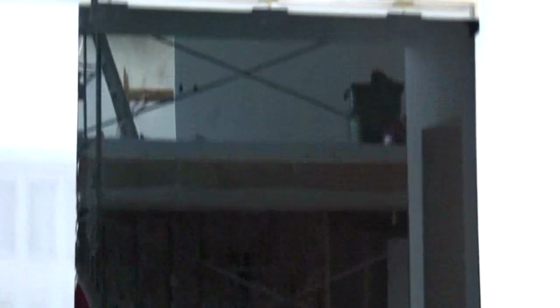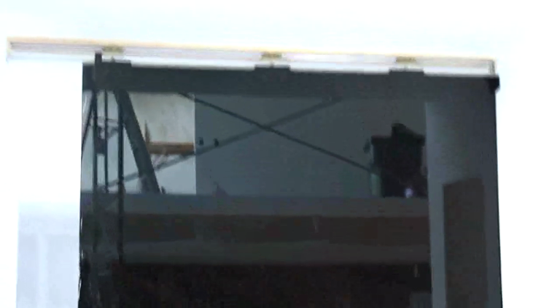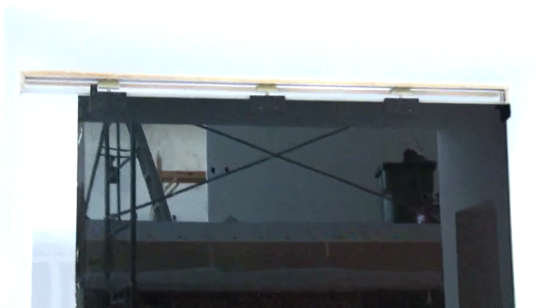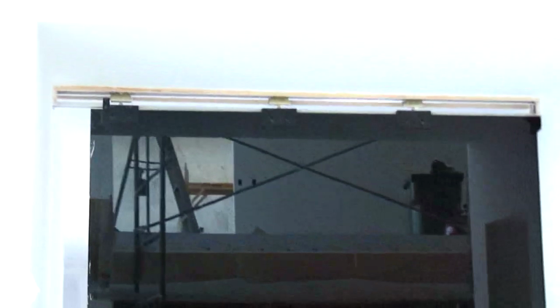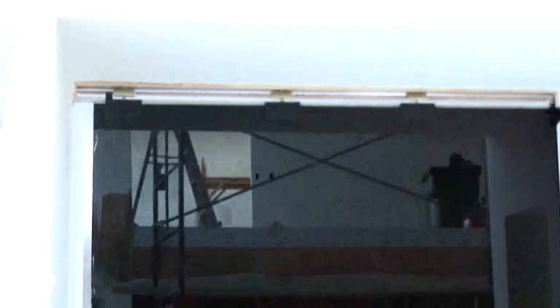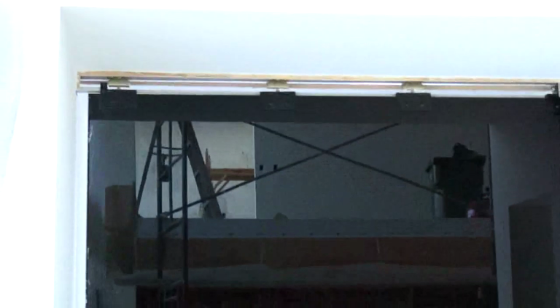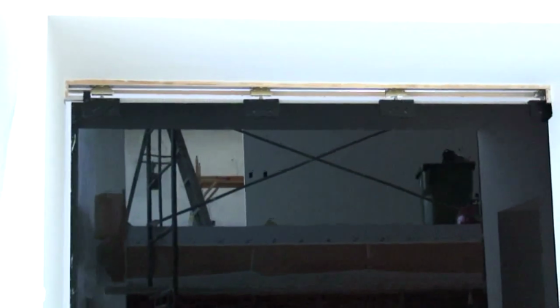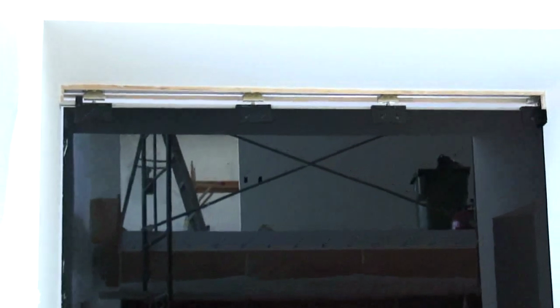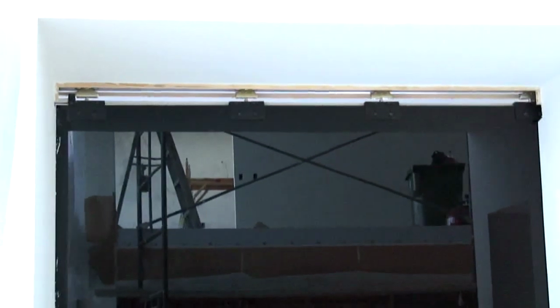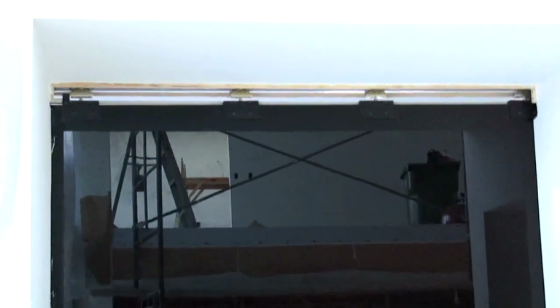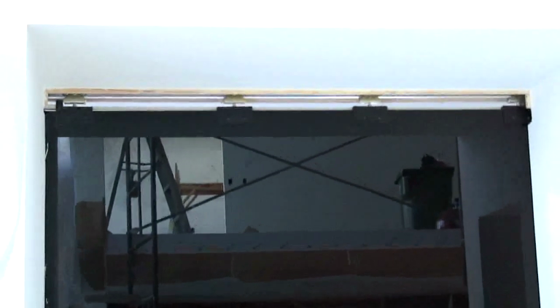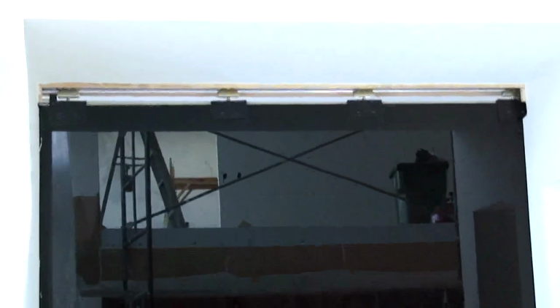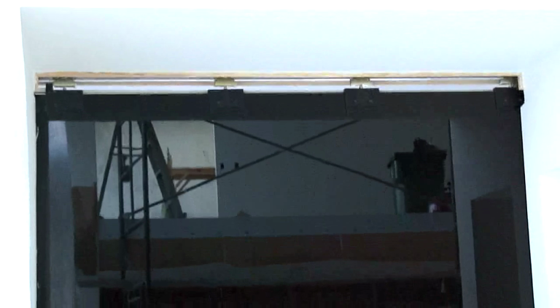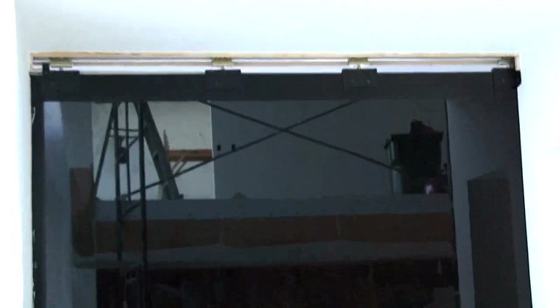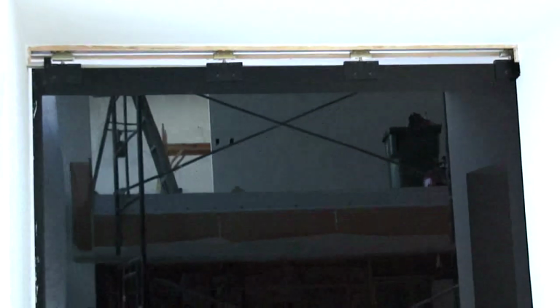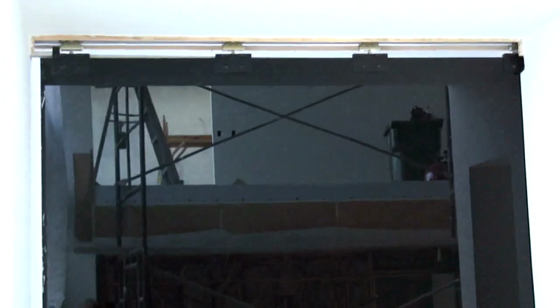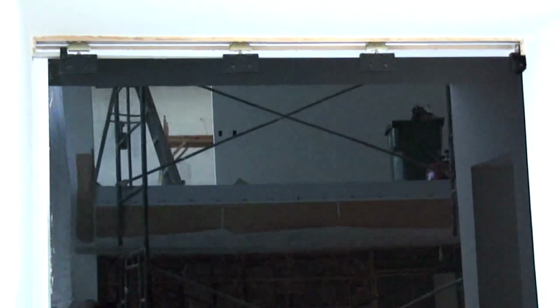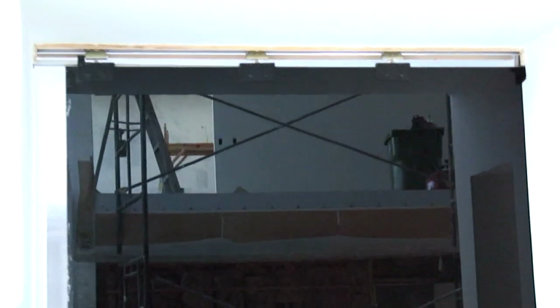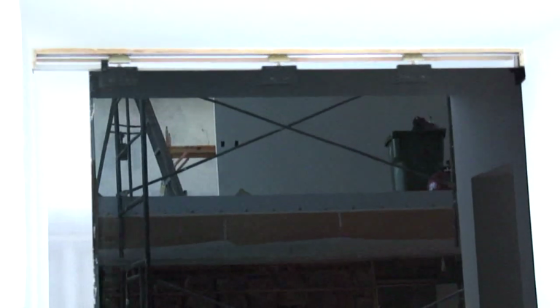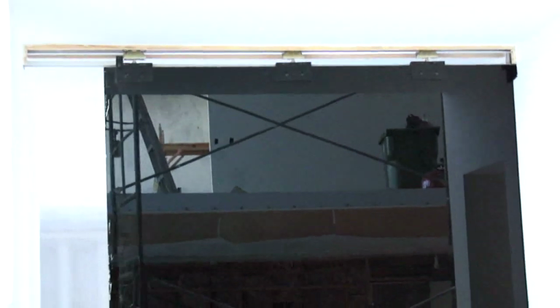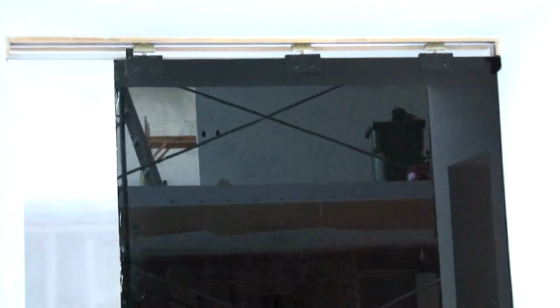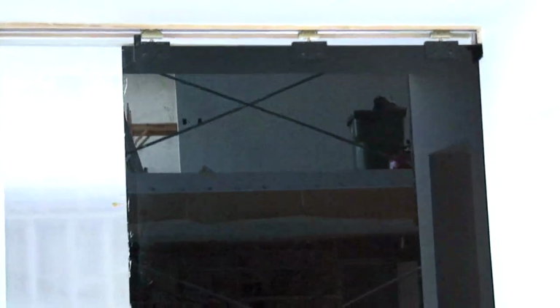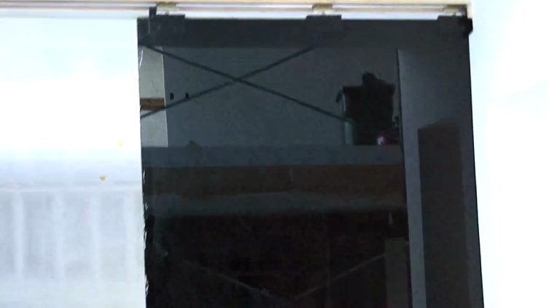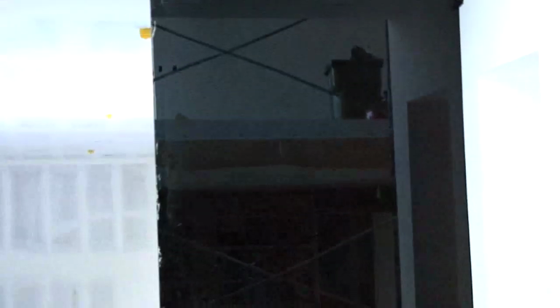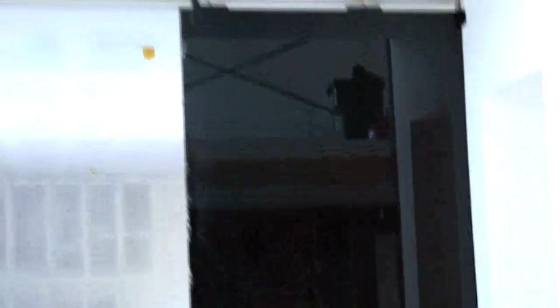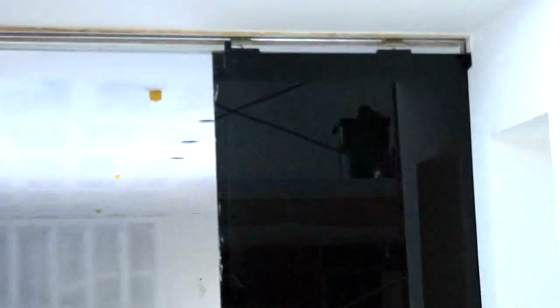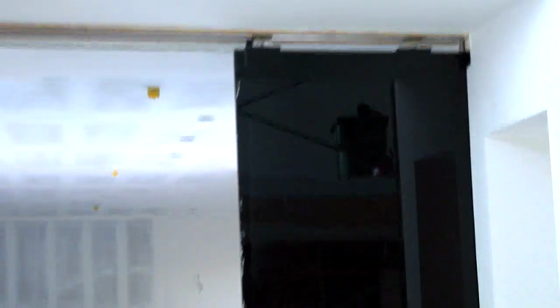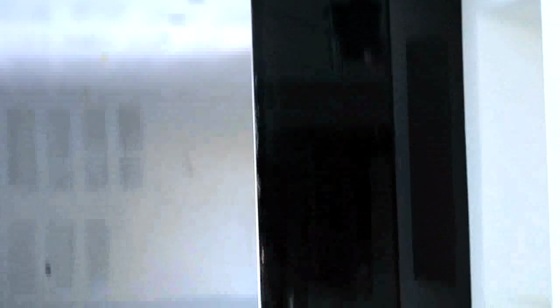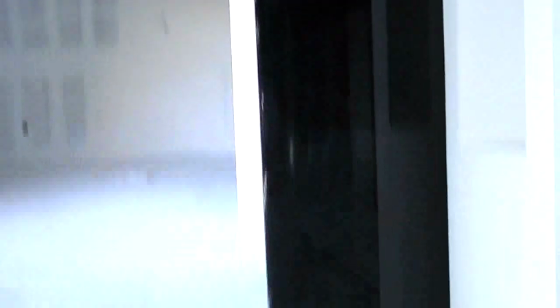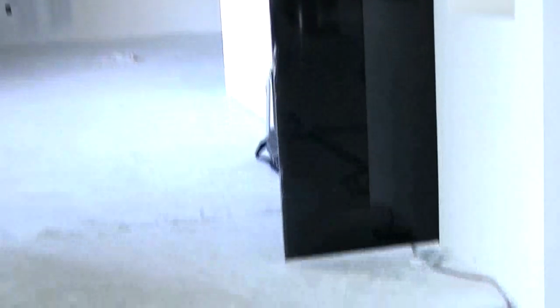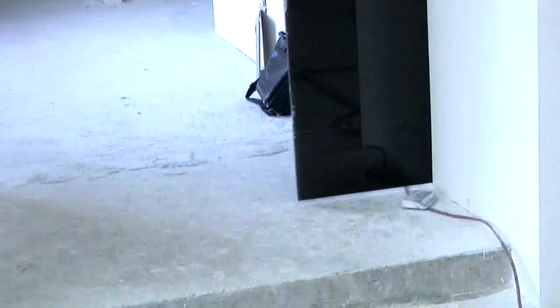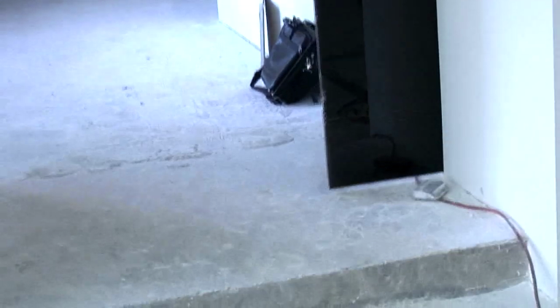Above the door we're going to build a little enclosure — we call it a track enclosure — that'll conceal all the clamps and the belt and the track, and it'll butt right up against the glass.